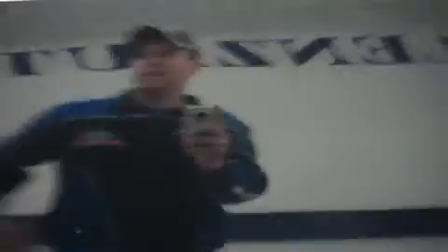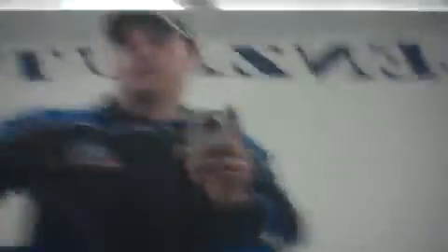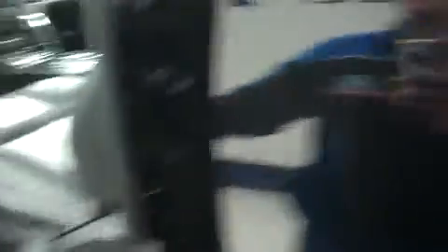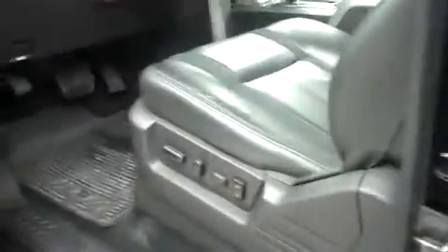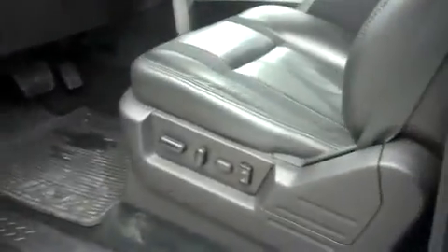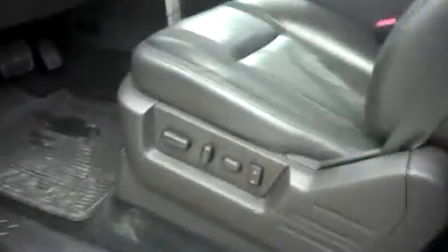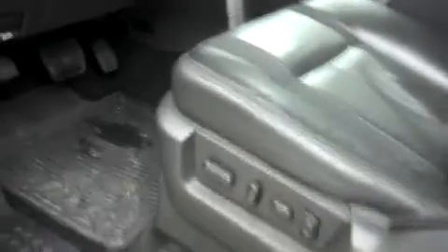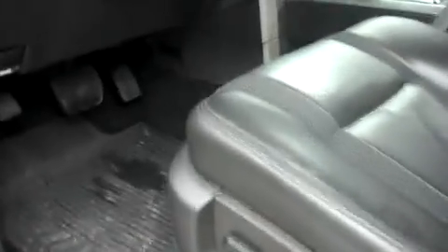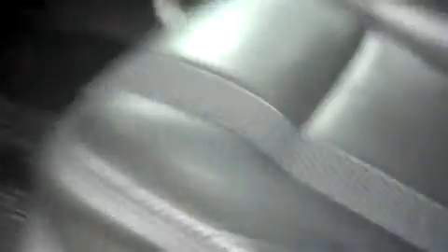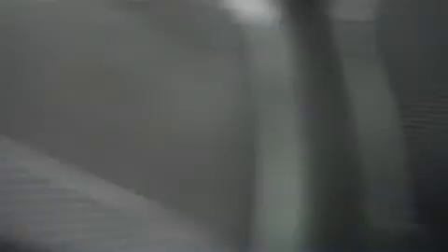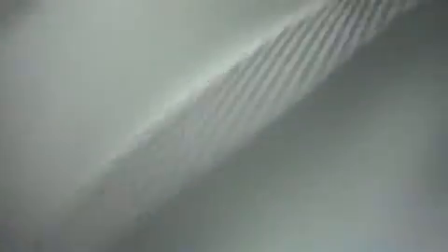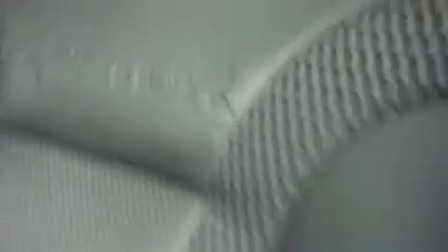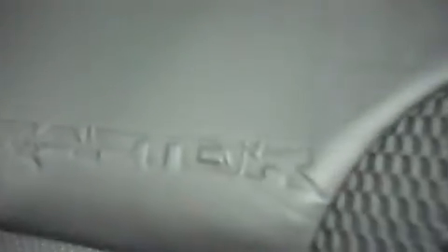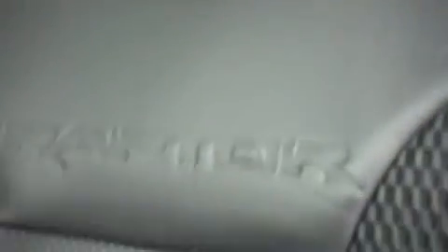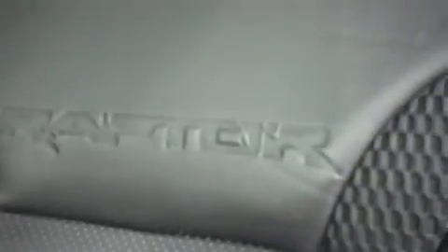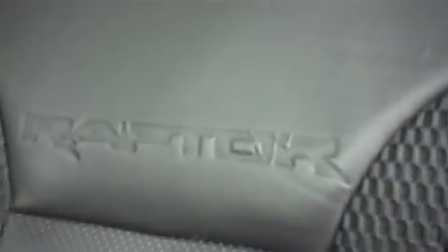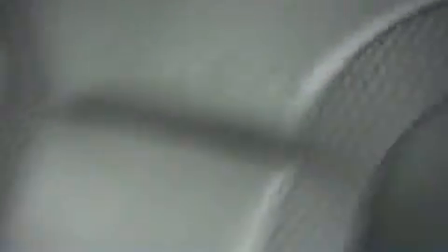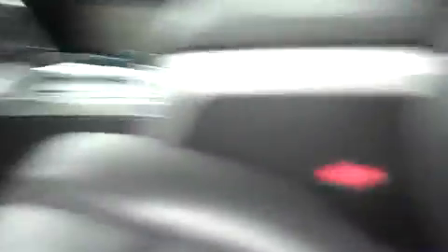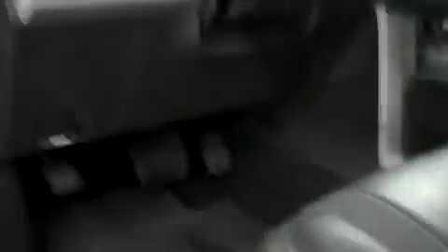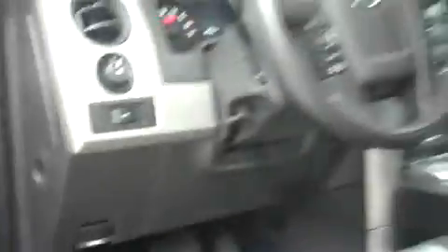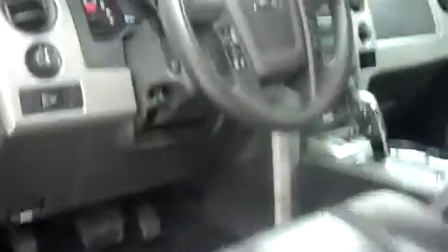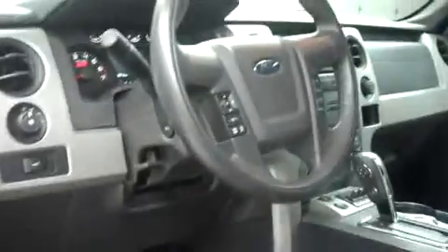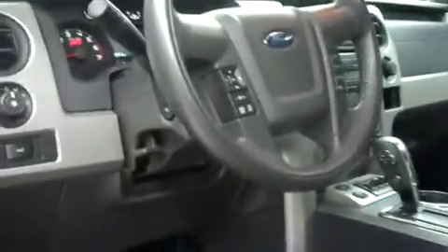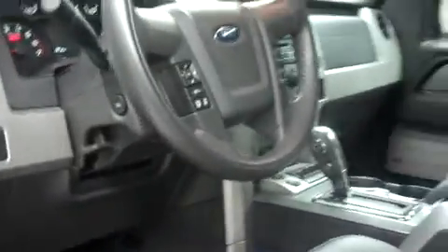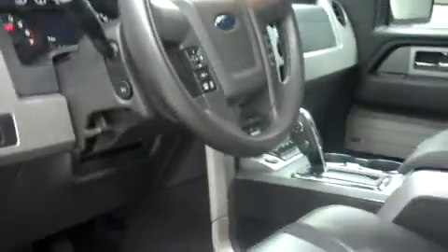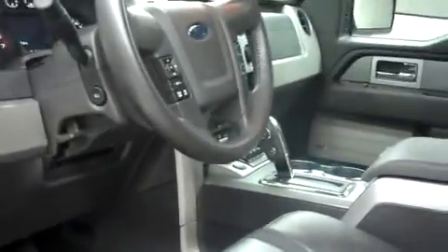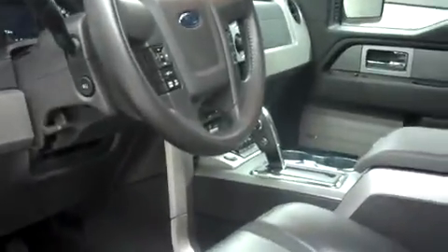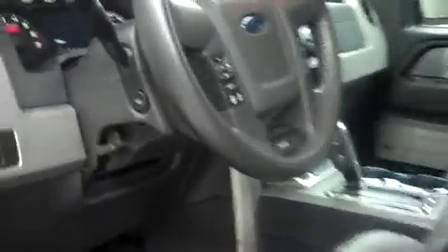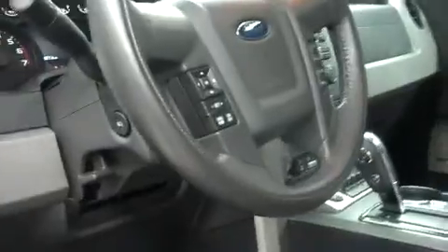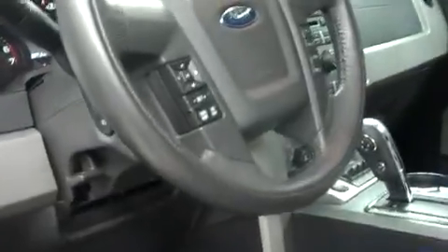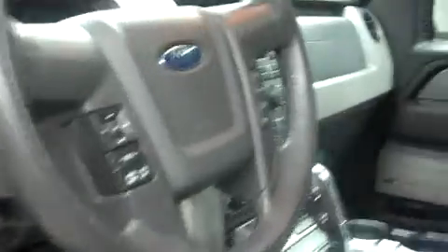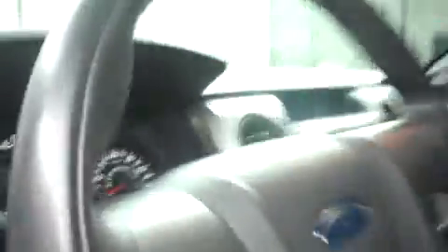Inside the vehicle, it does have a black interior with leather seats, as well as cloth embroidered Raptor embroidery. This vehicle does have a multifunctional steering wheel, power seats, power windows, power locks, as well as power mirrors and heated mirrors.